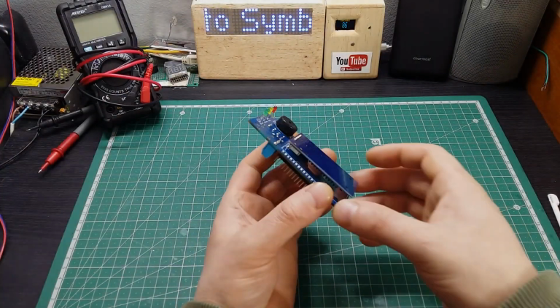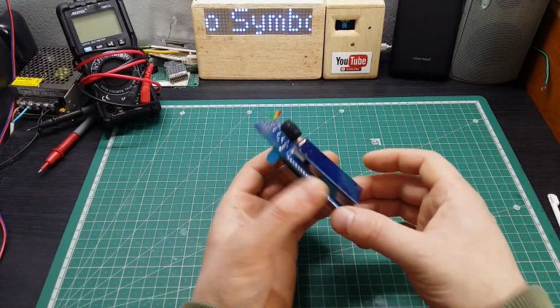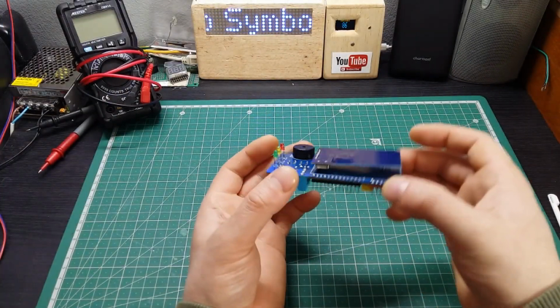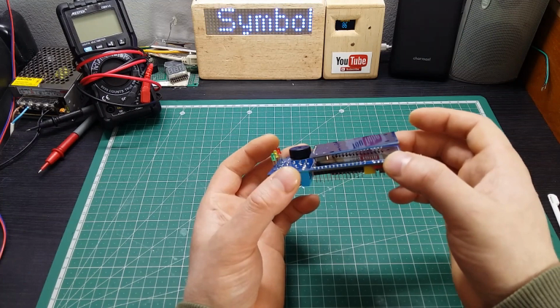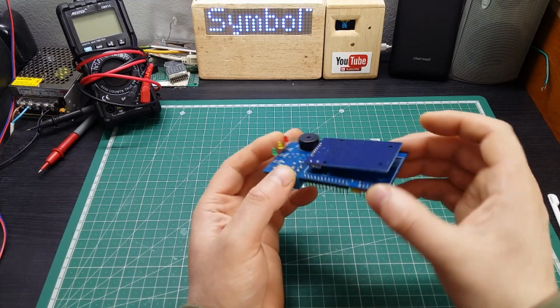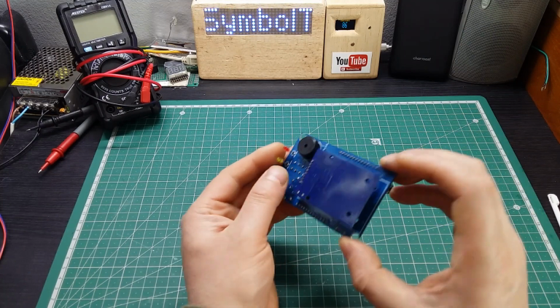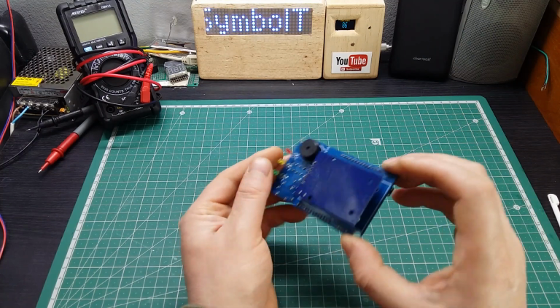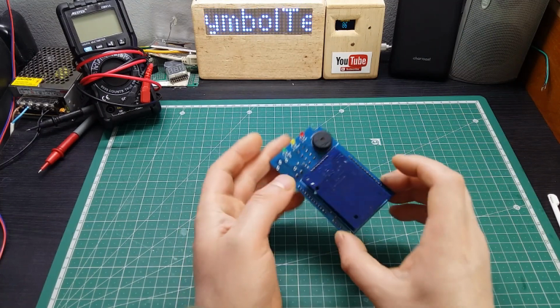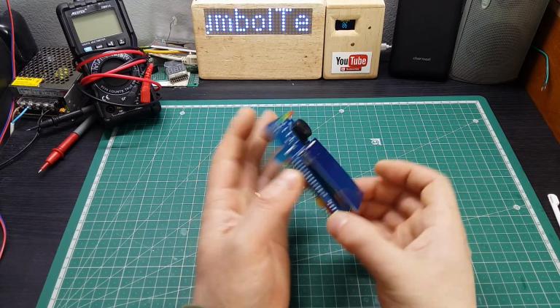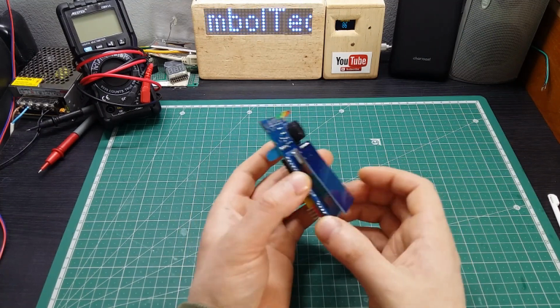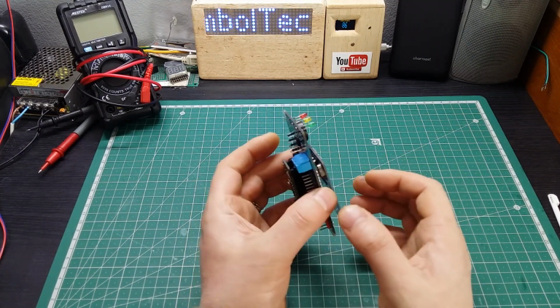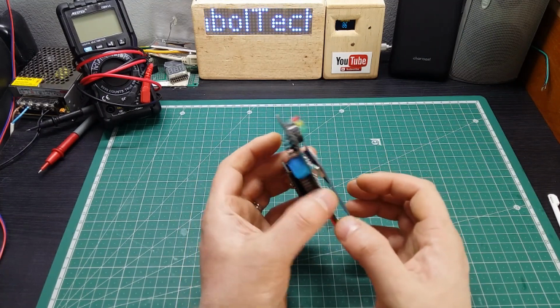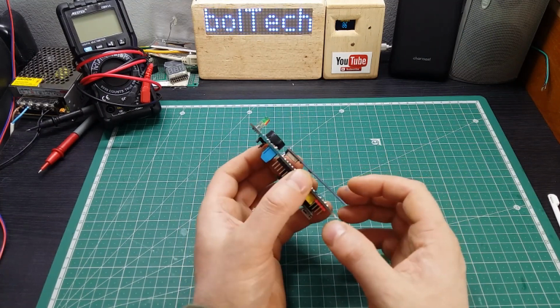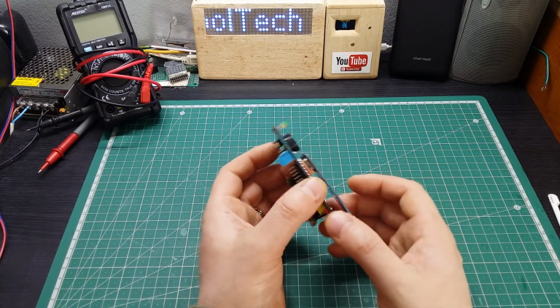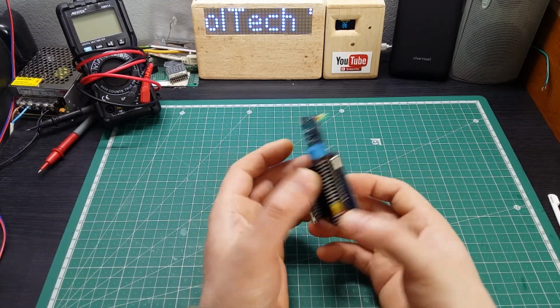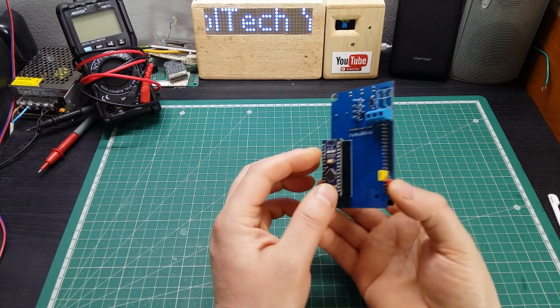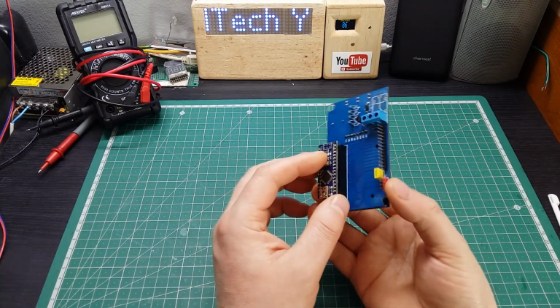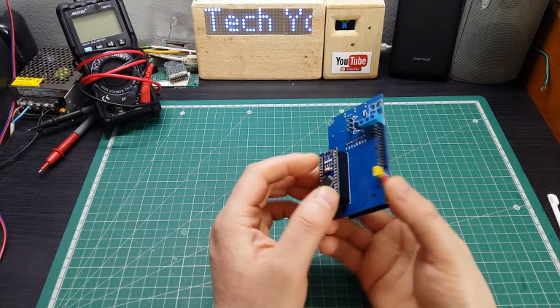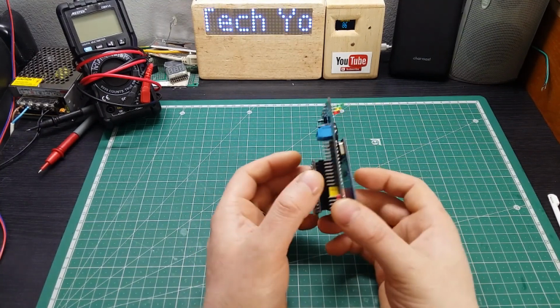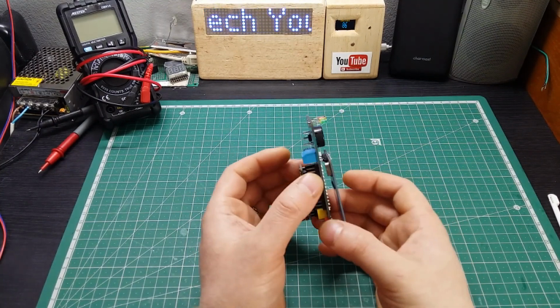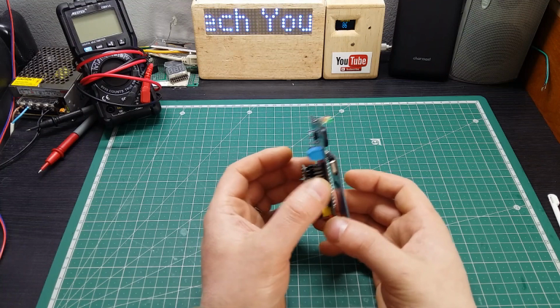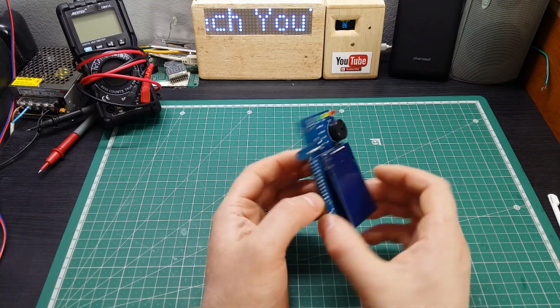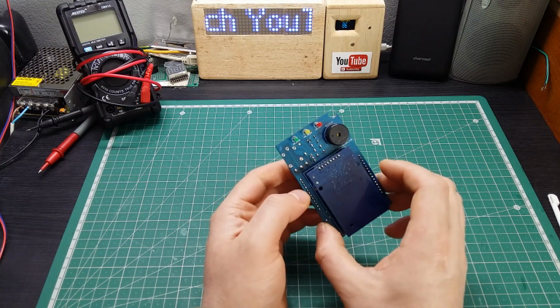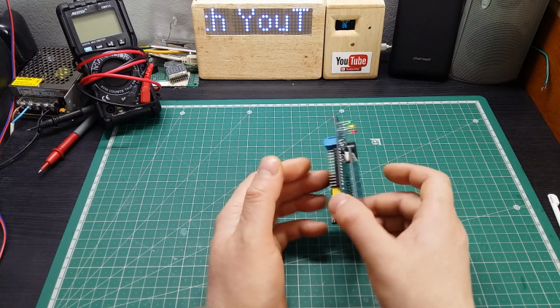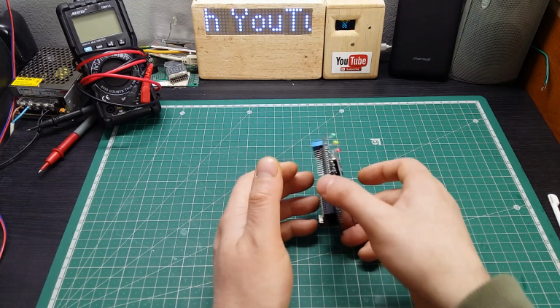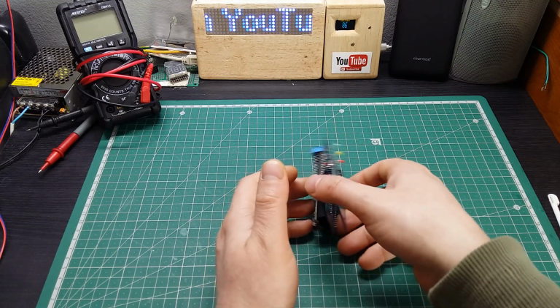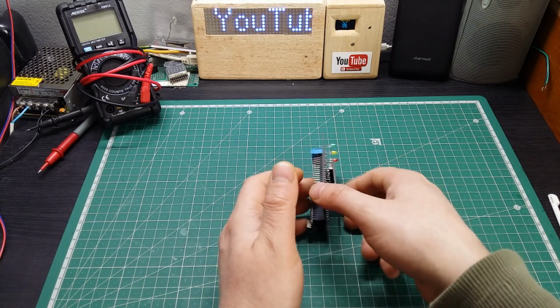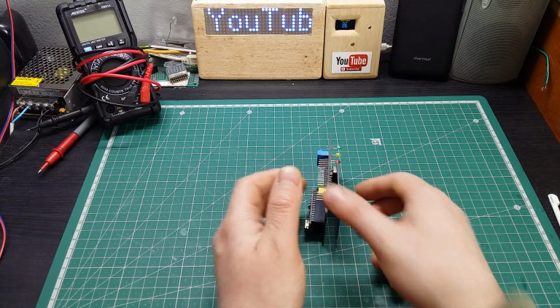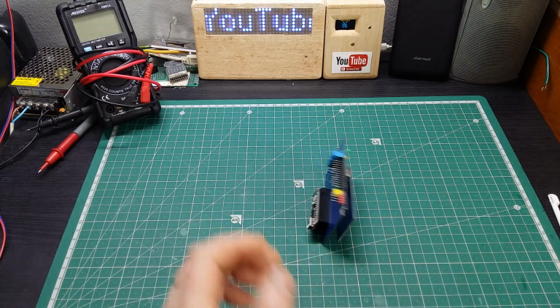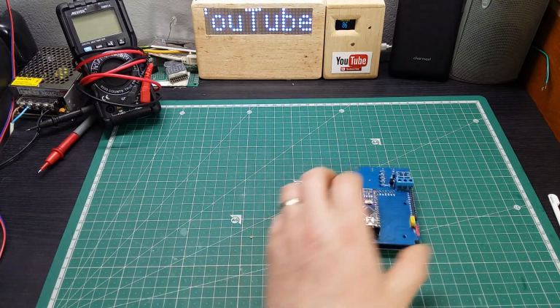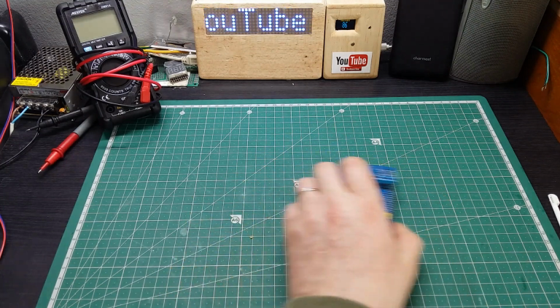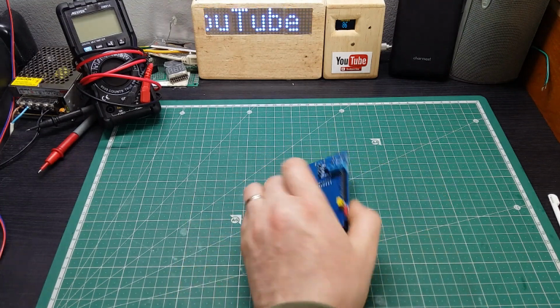Looks like I'm done. Finished. Everything is all done and in place, working good. Let's give it a try.